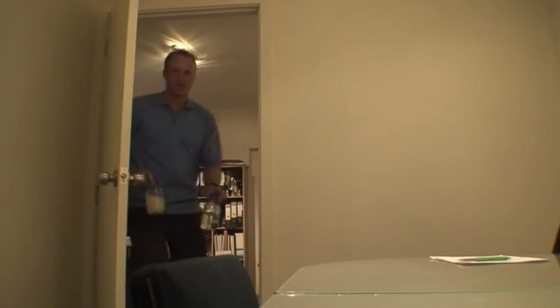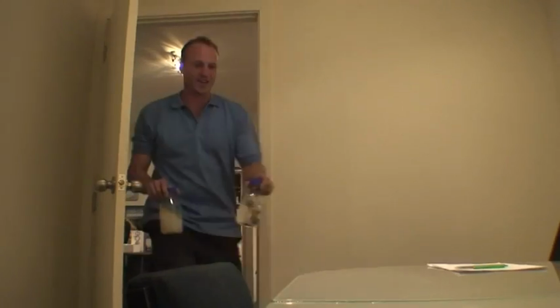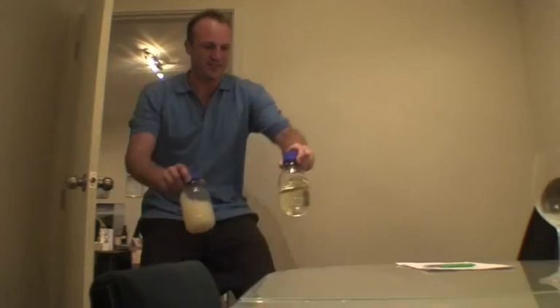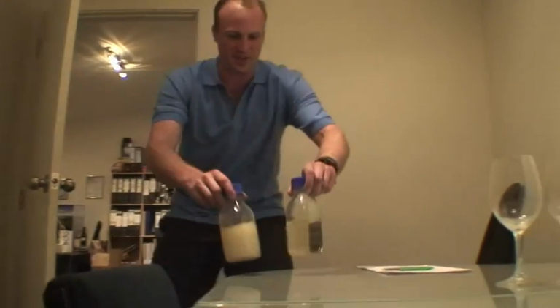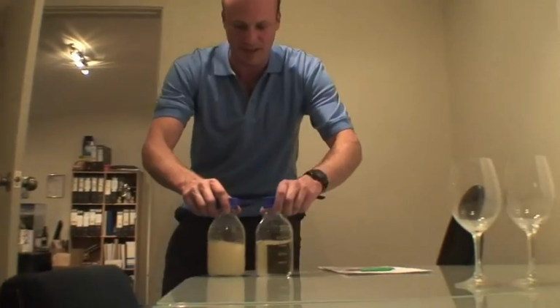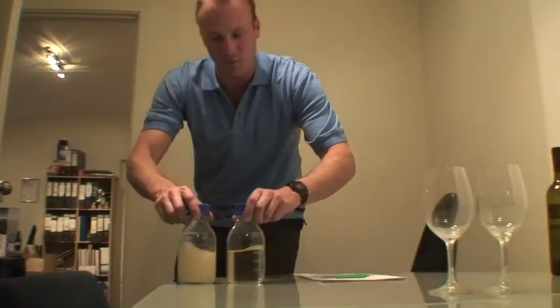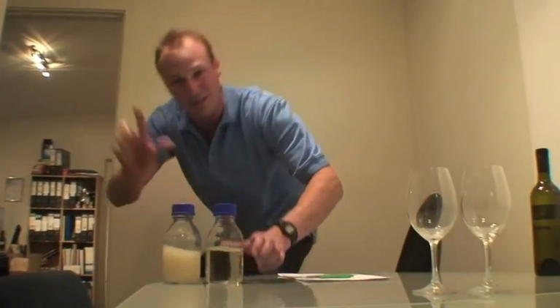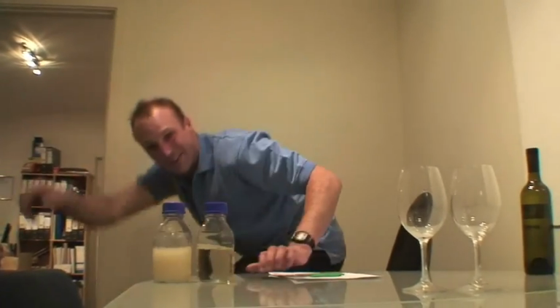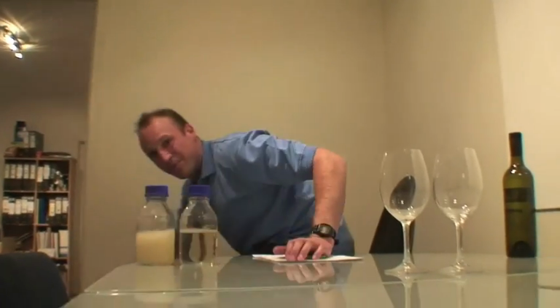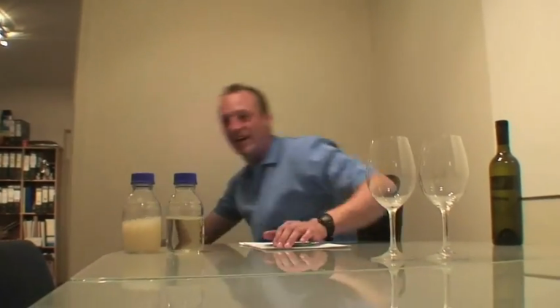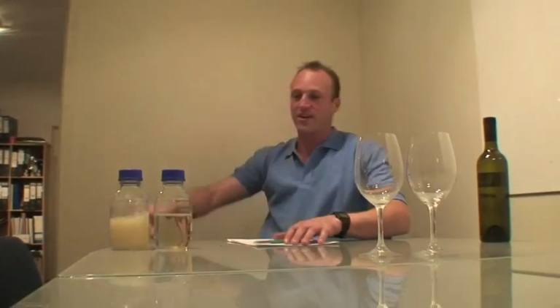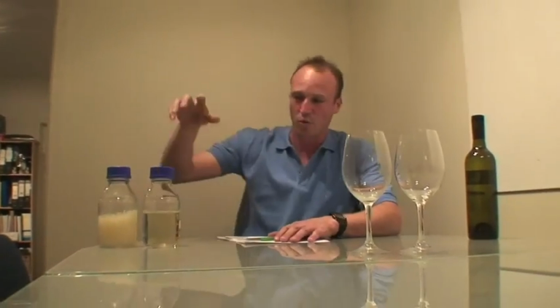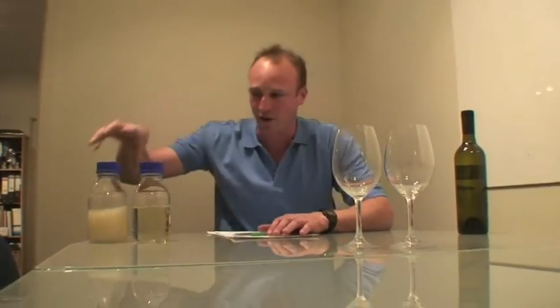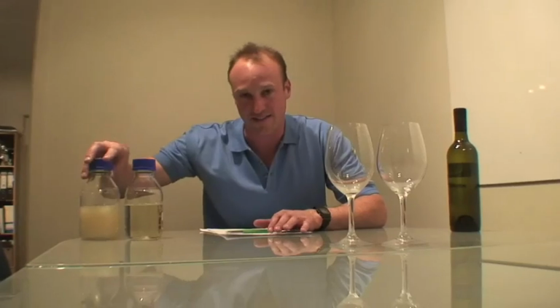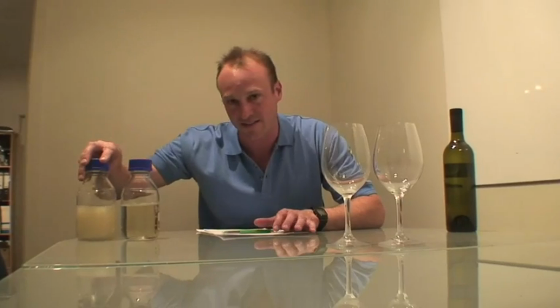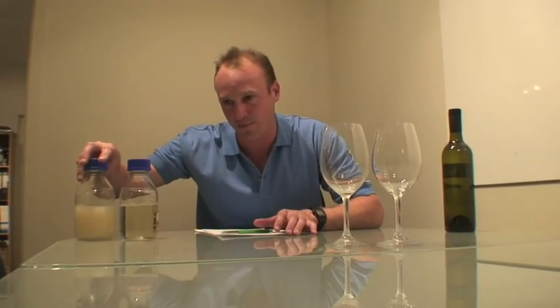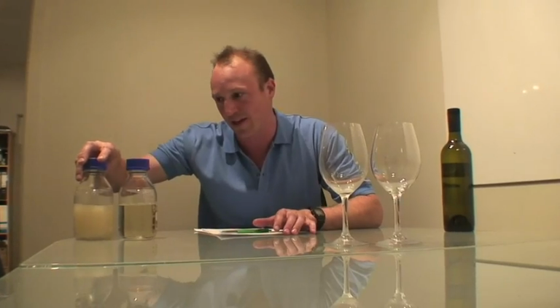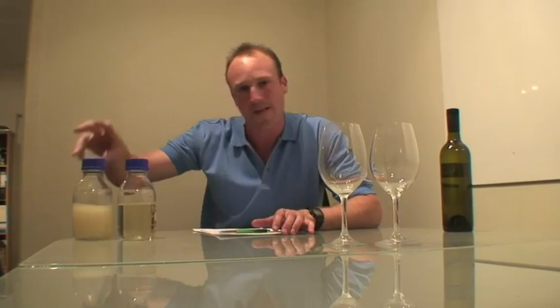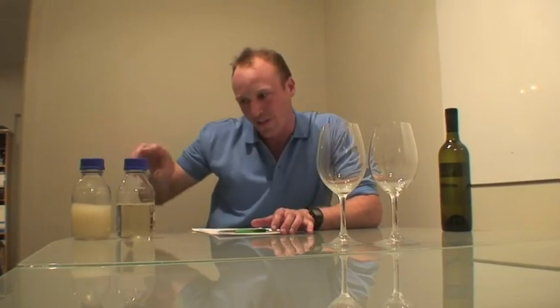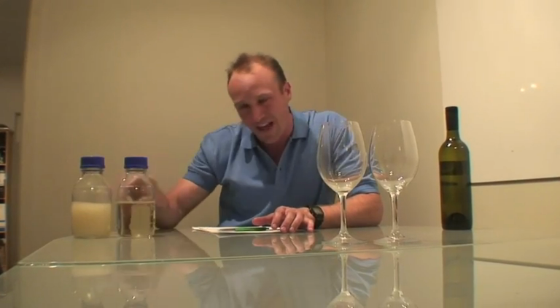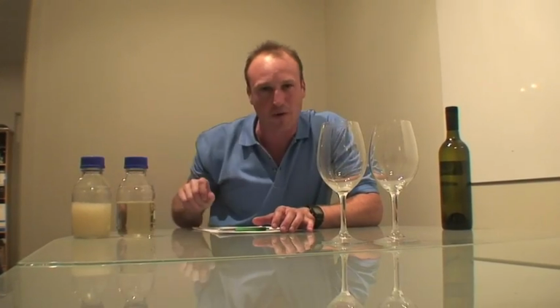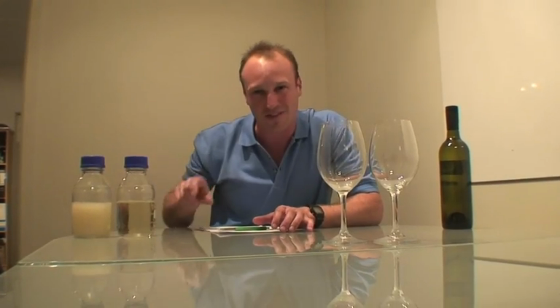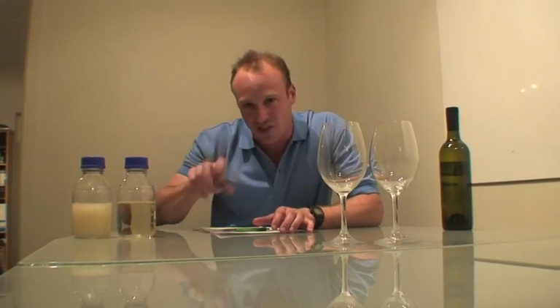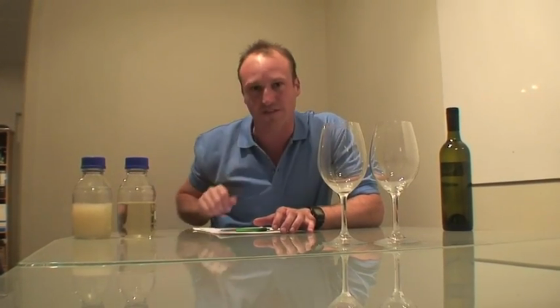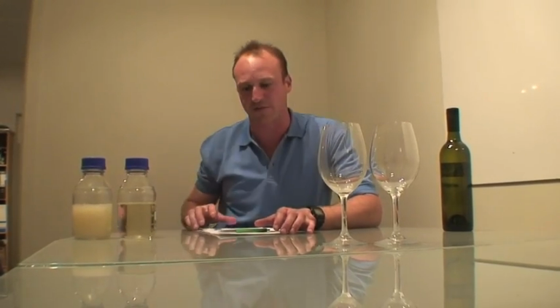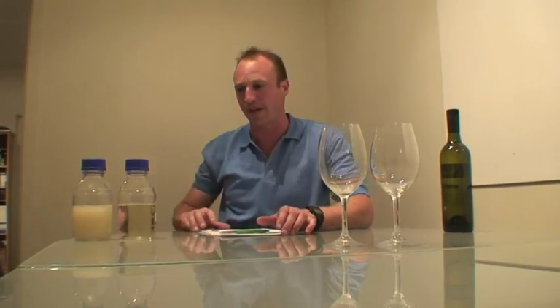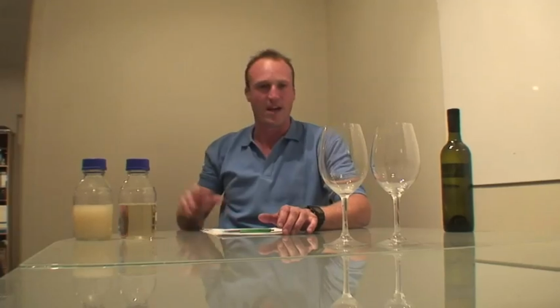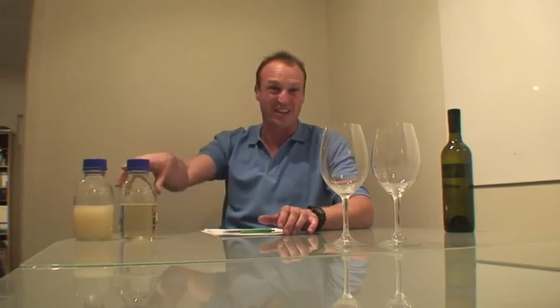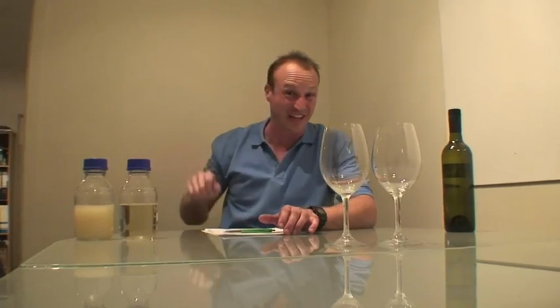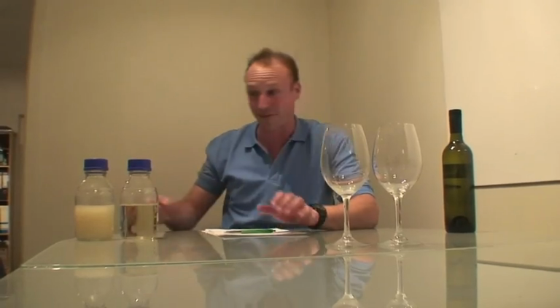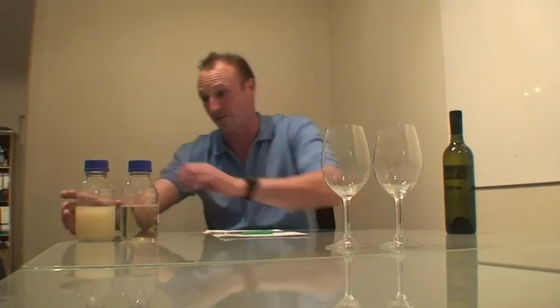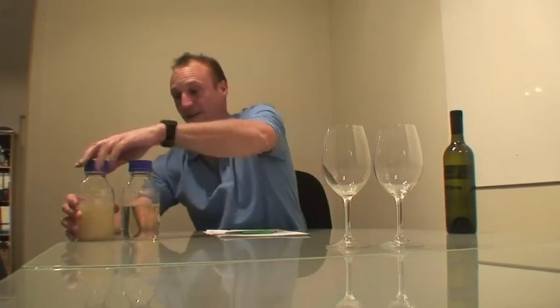Hi guys, so here we are — we've come straight from the tank. We've got our tank sample here, the cloudy one that's just finished ferment, and we're going to check out what that looks like.